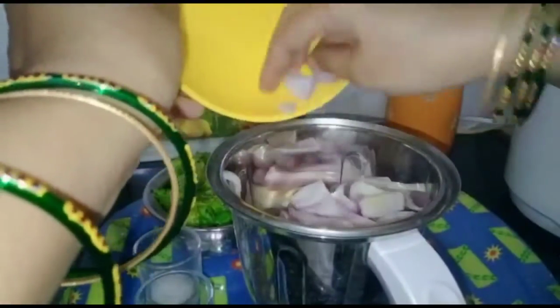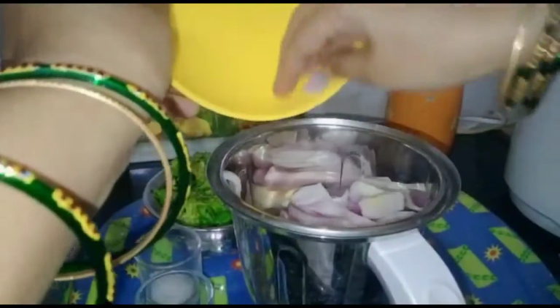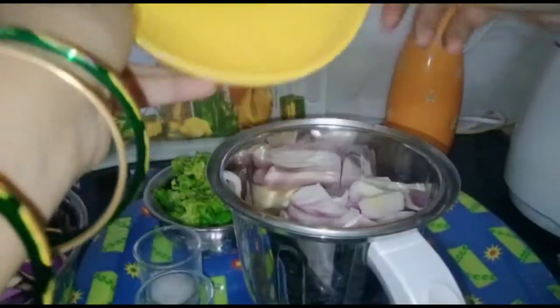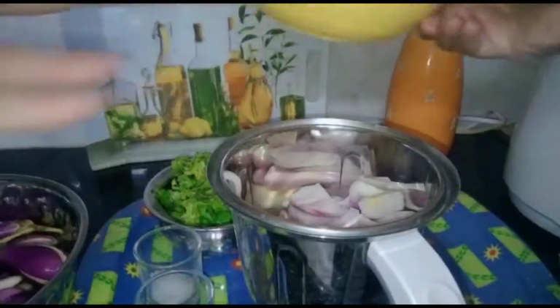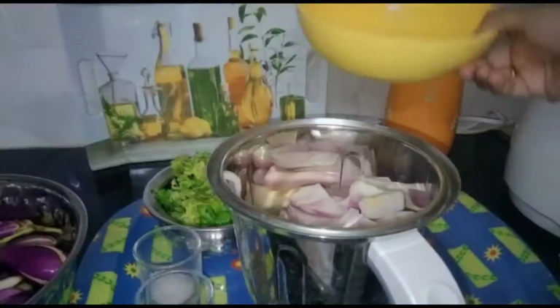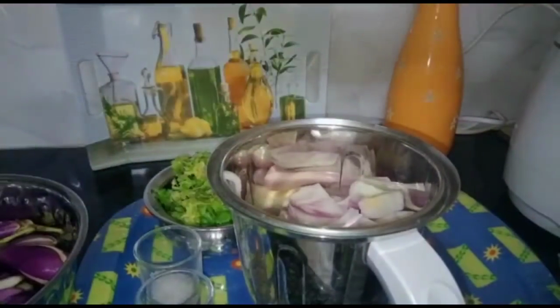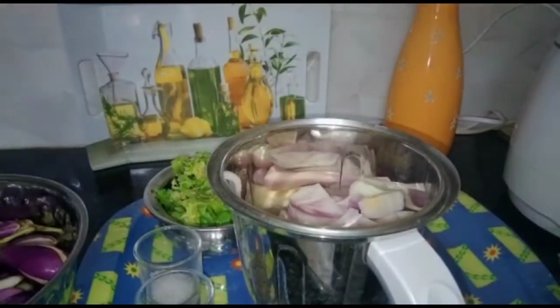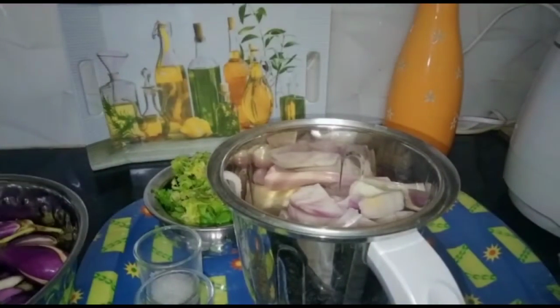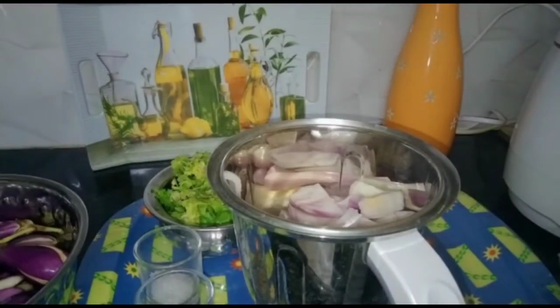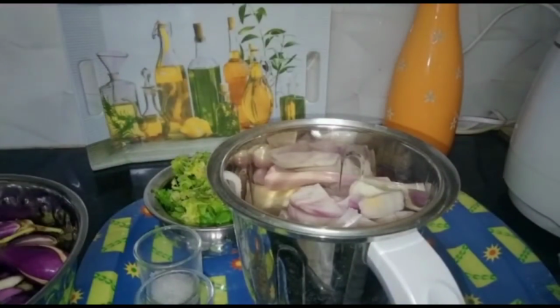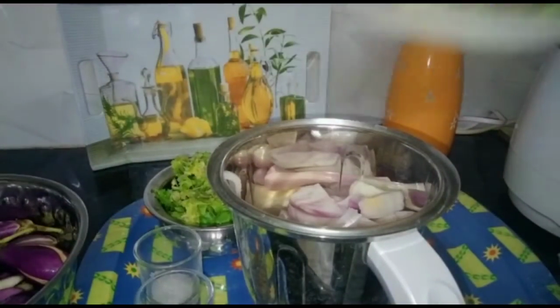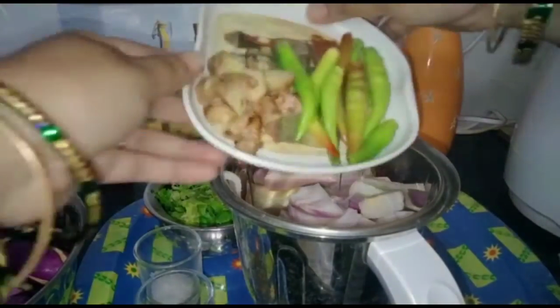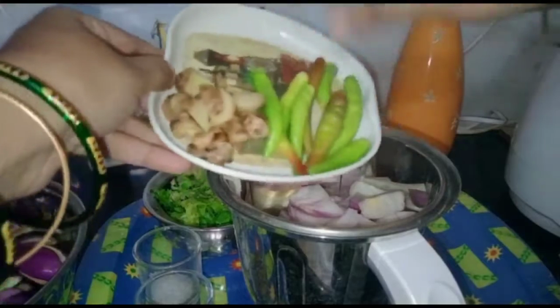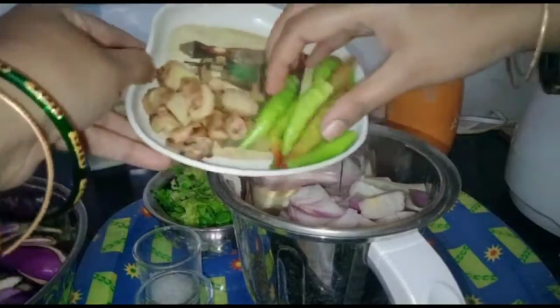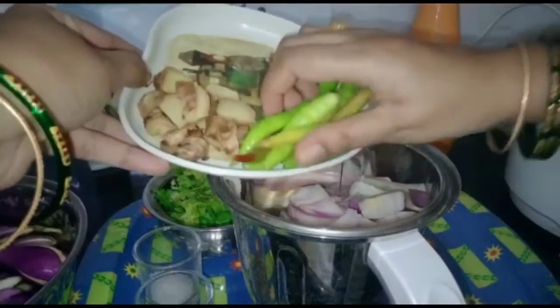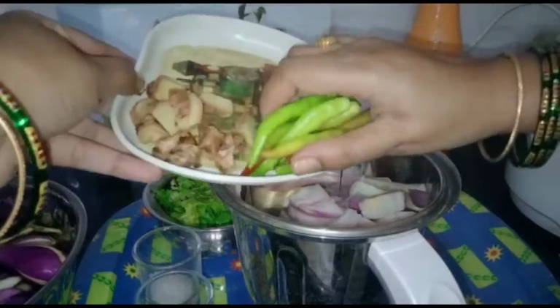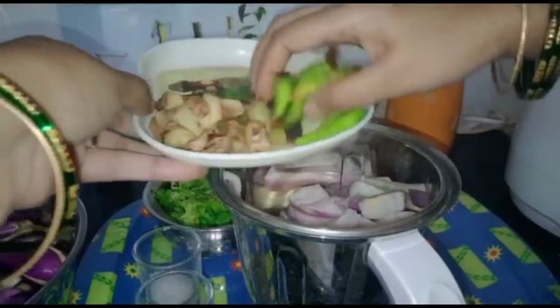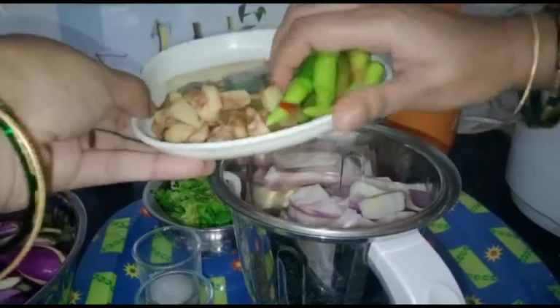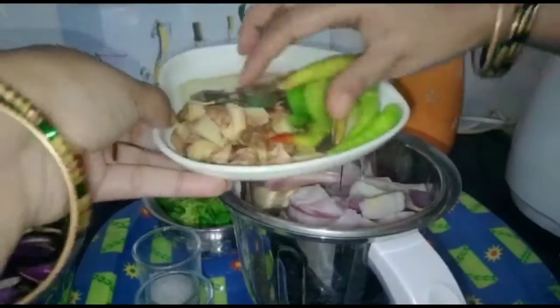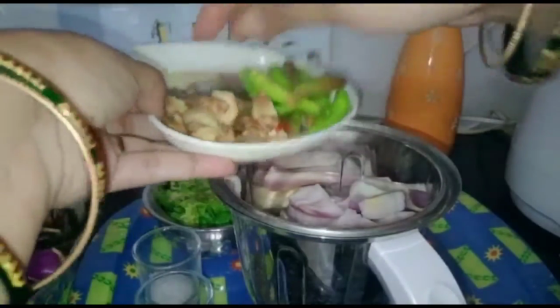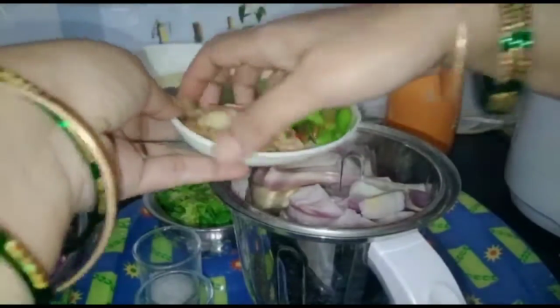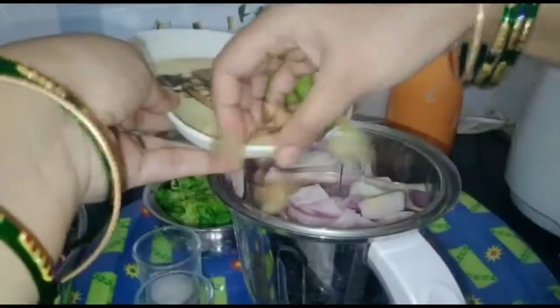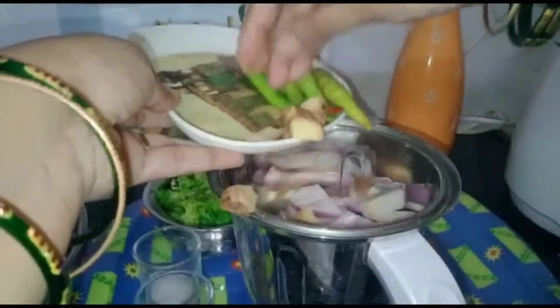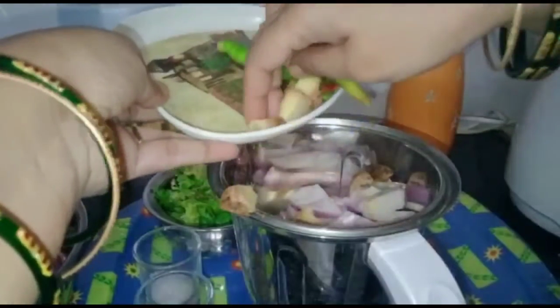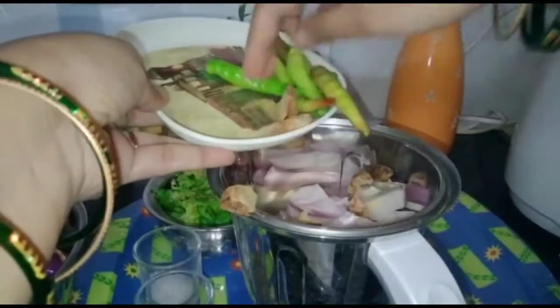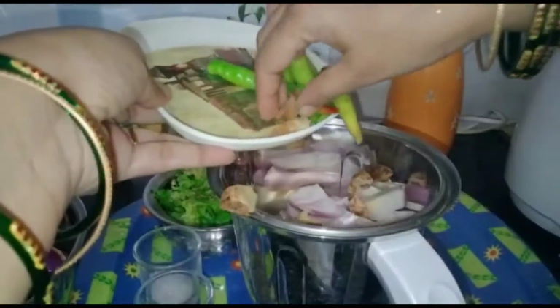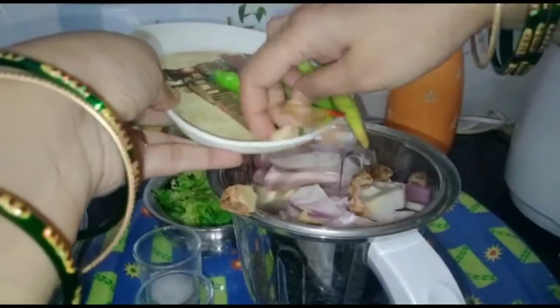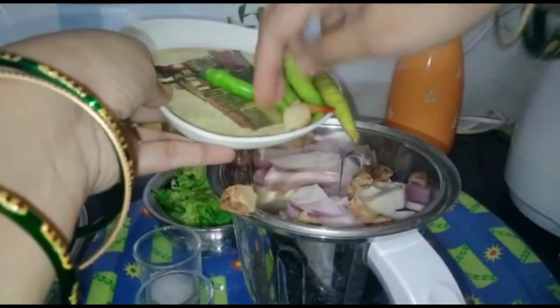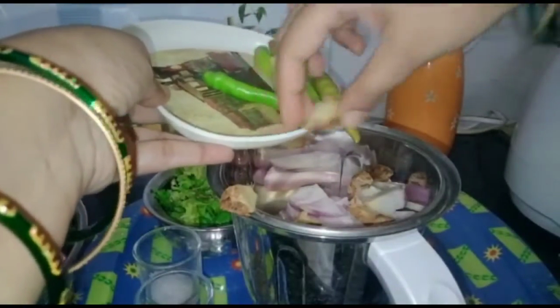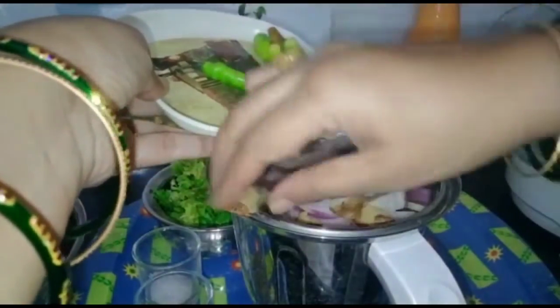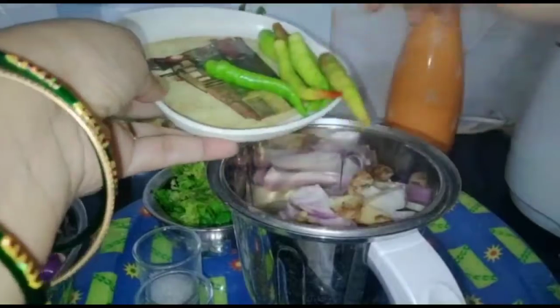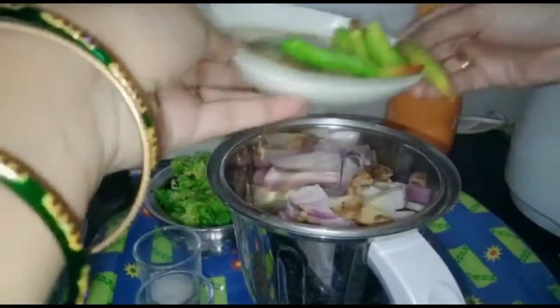Let's add this mixture in the pan. Now, let's put this mixture in a jar. Then we put the ingredients in the jar.